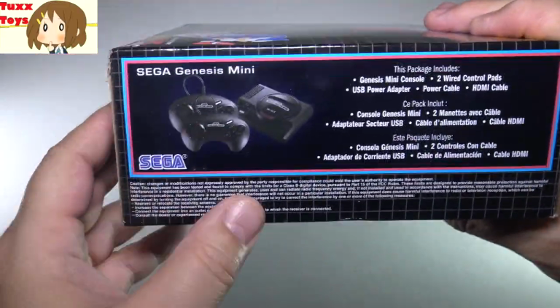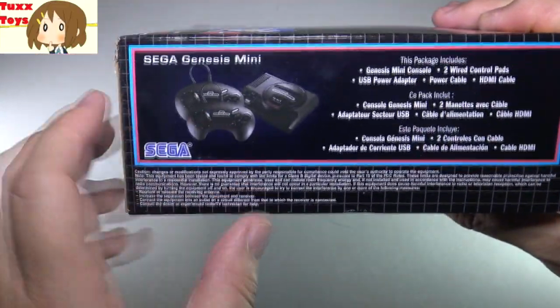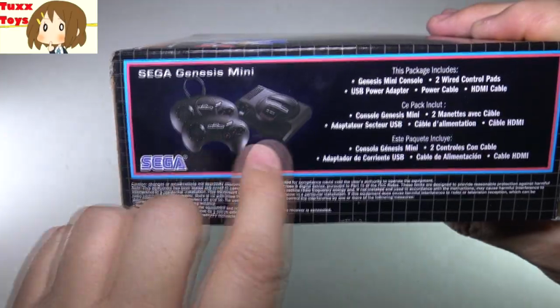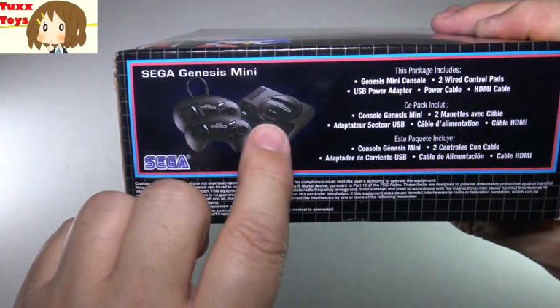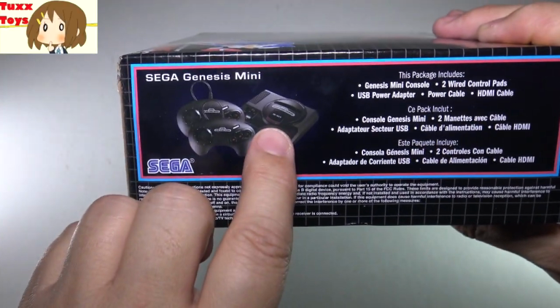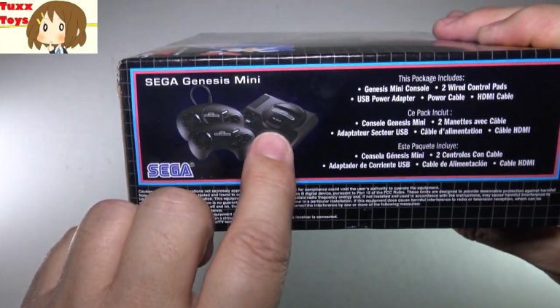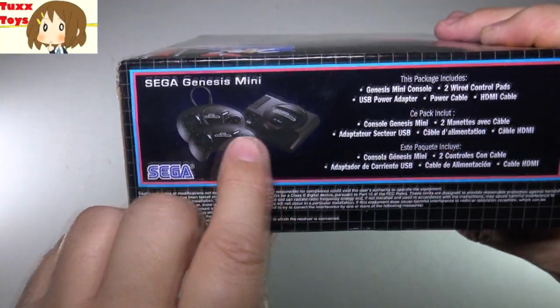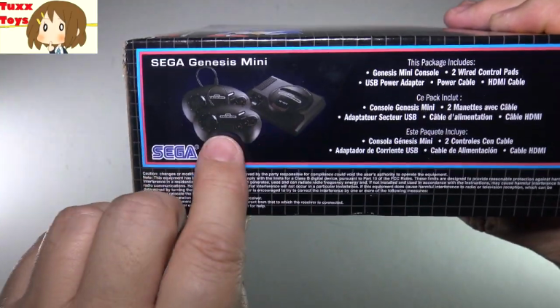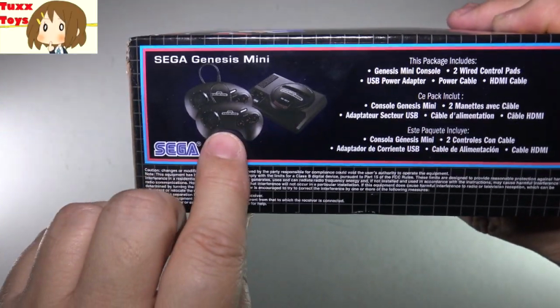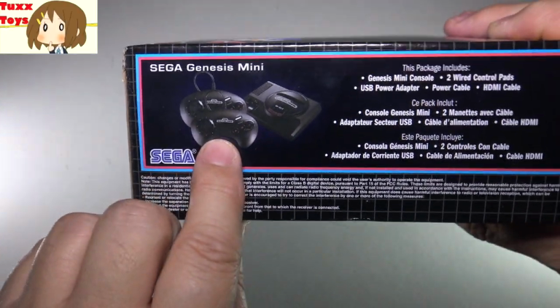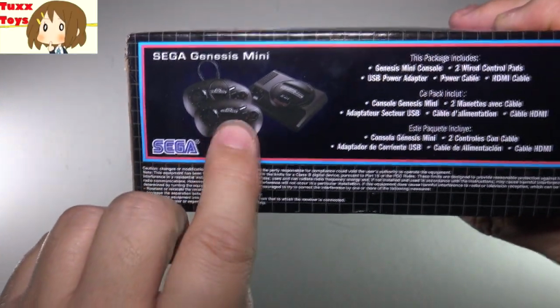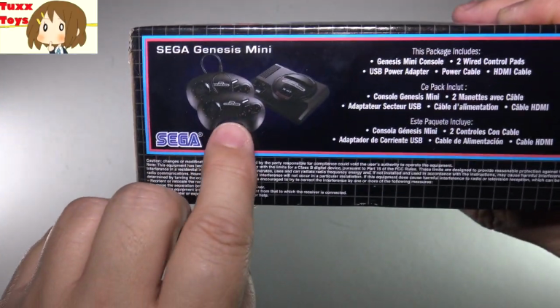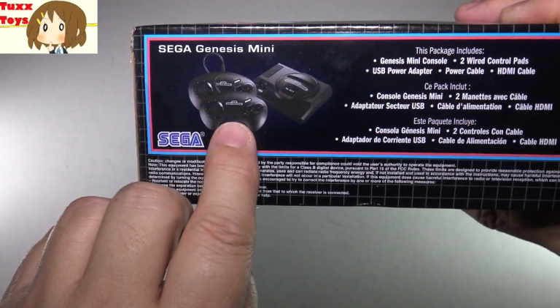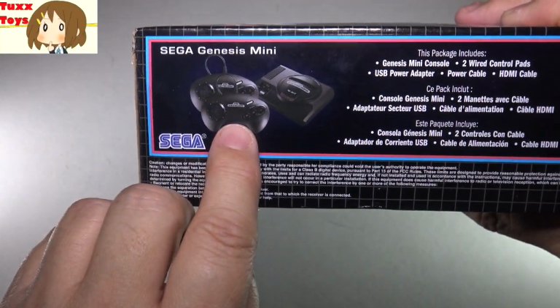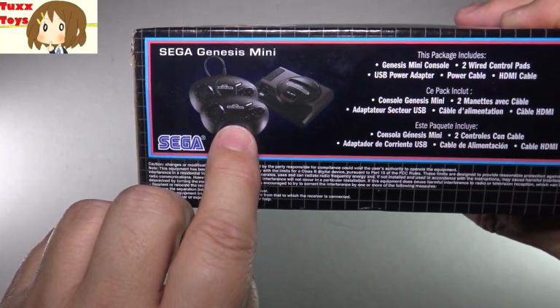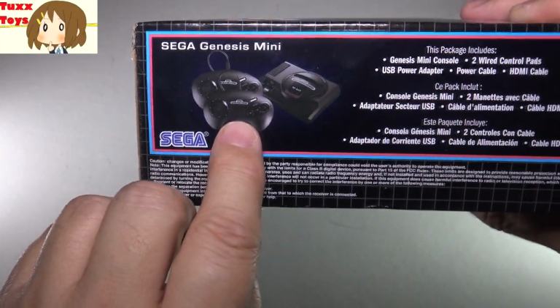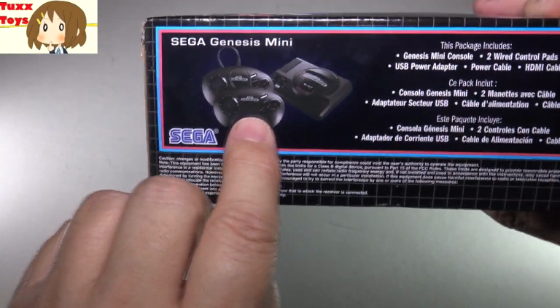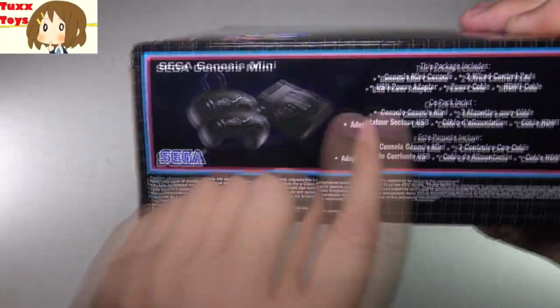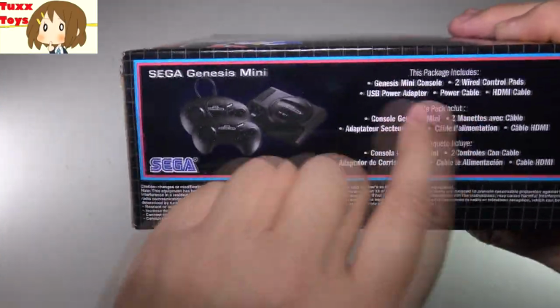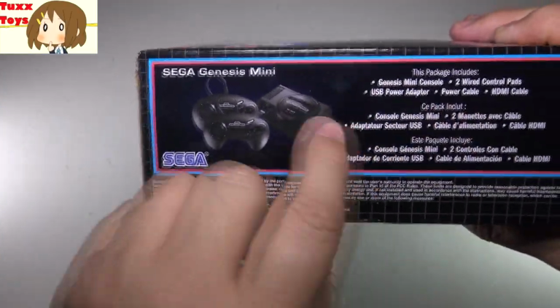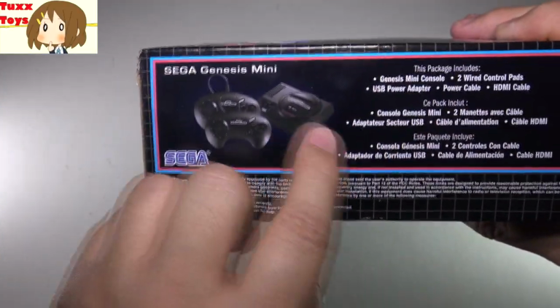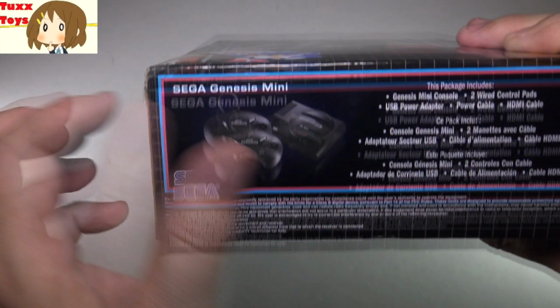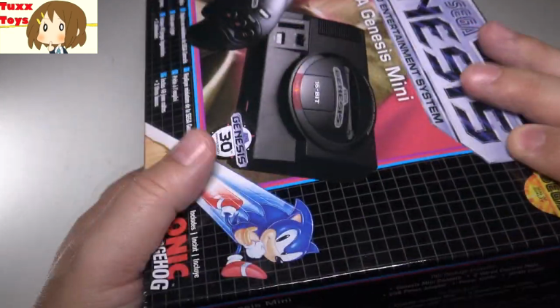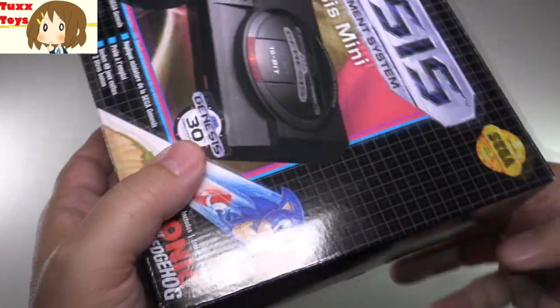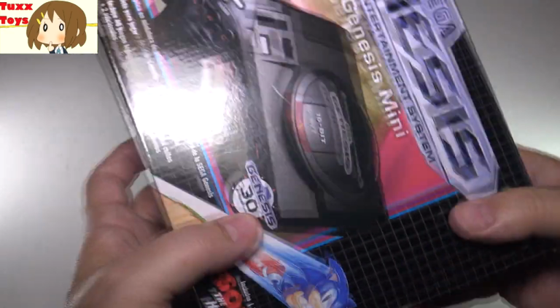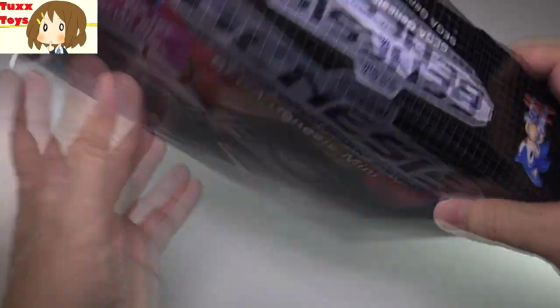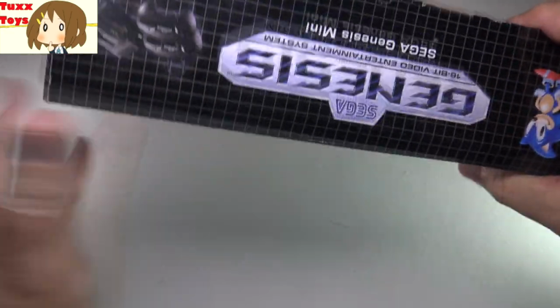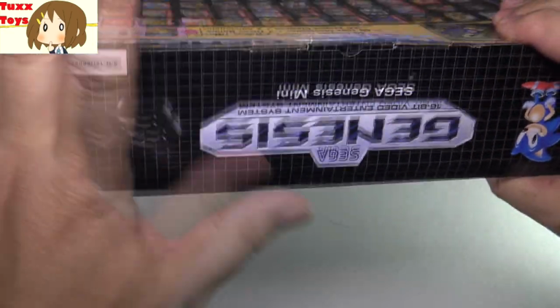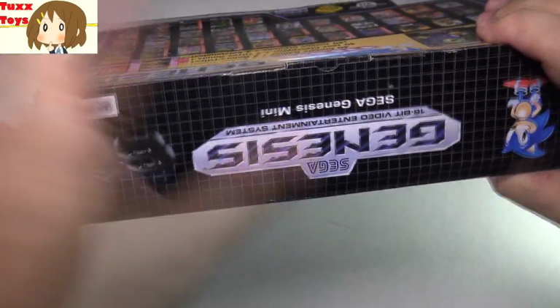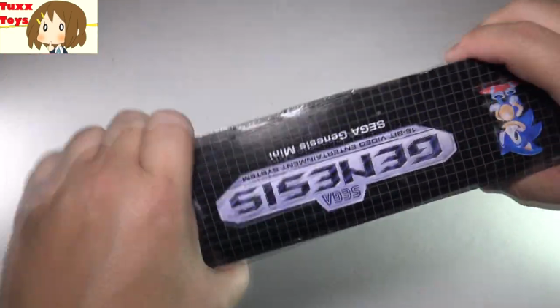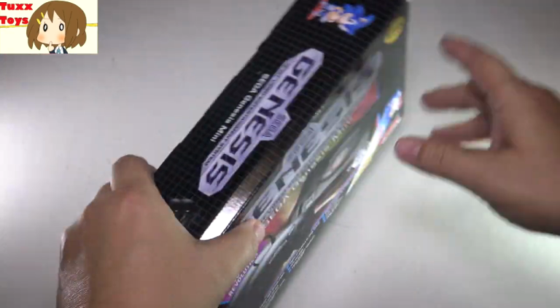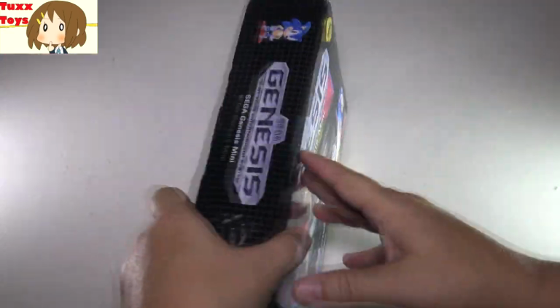This does come with a mini console, comes with two wired classic controllers, power cable — everything you need to plug this bad boy in. Let's go ahead and just open the box here for you.